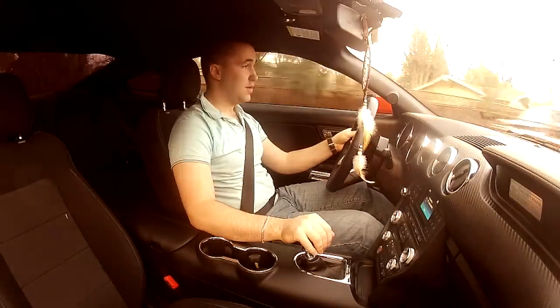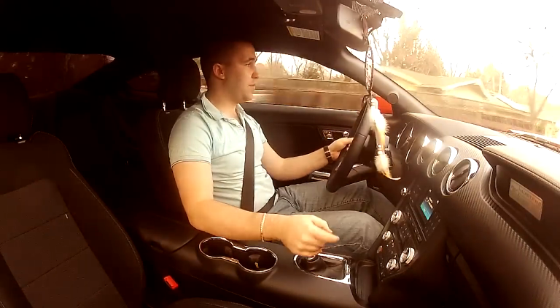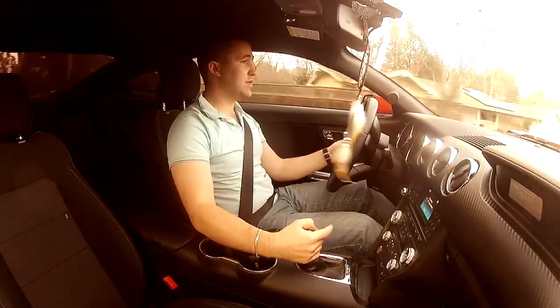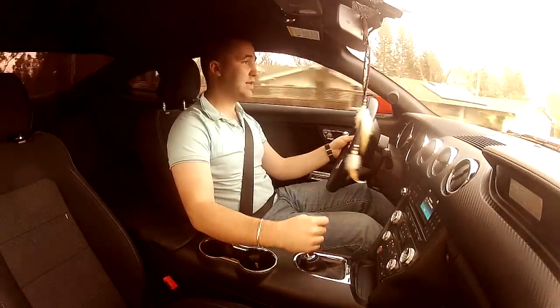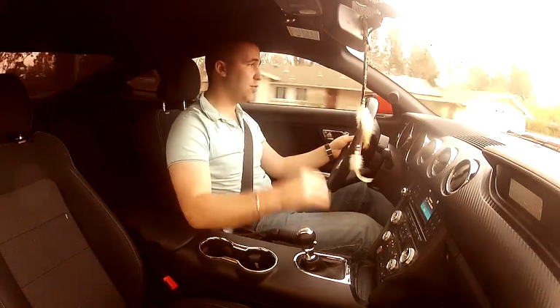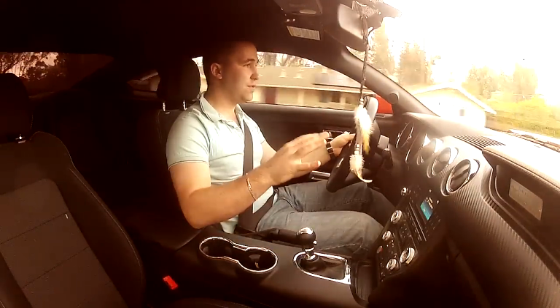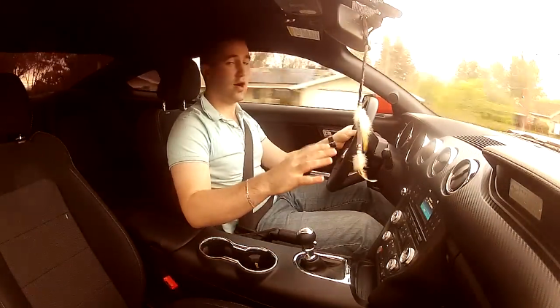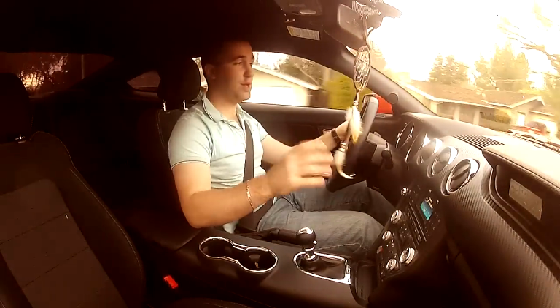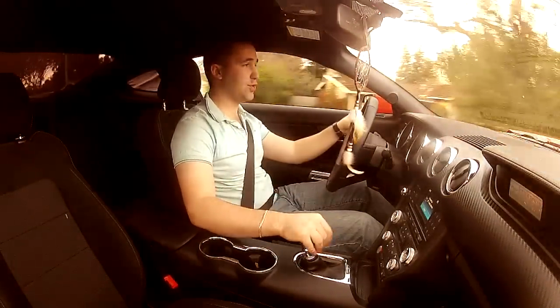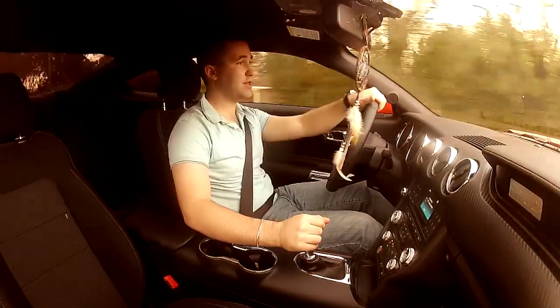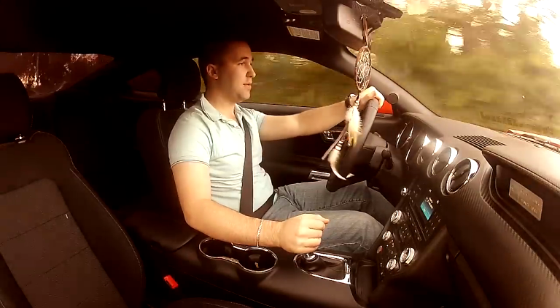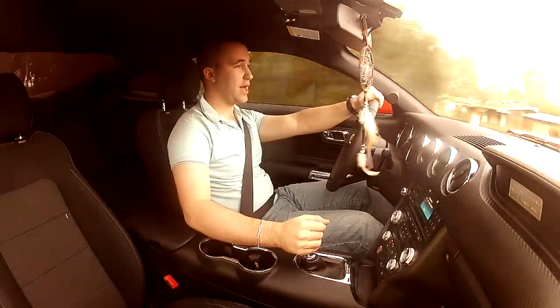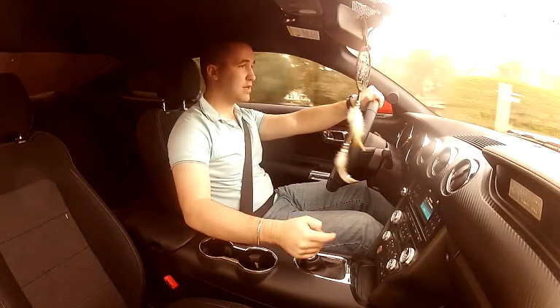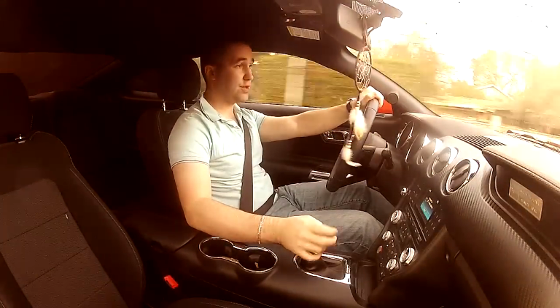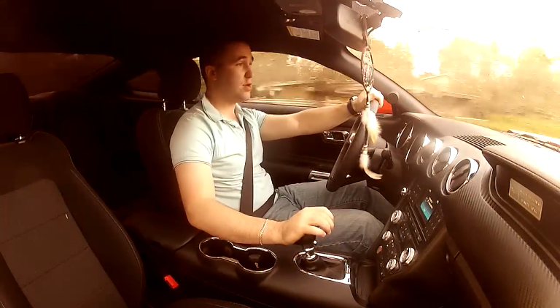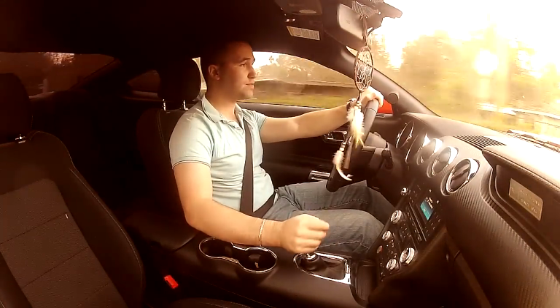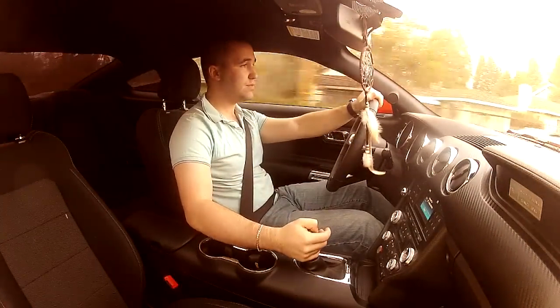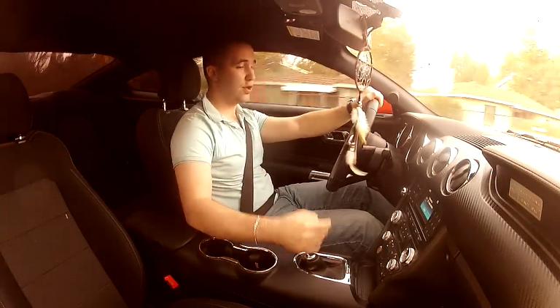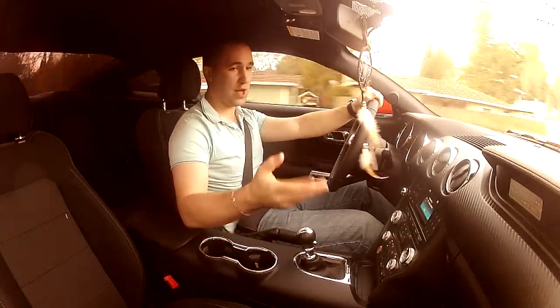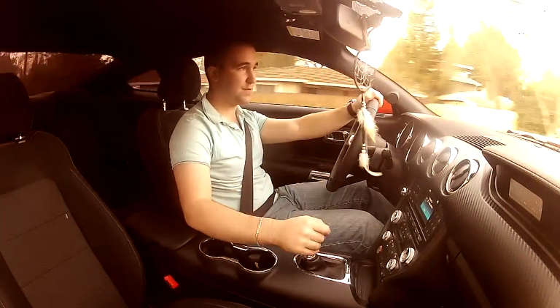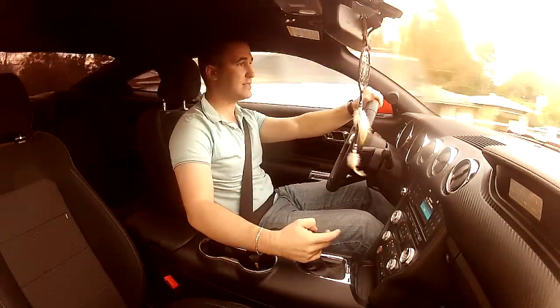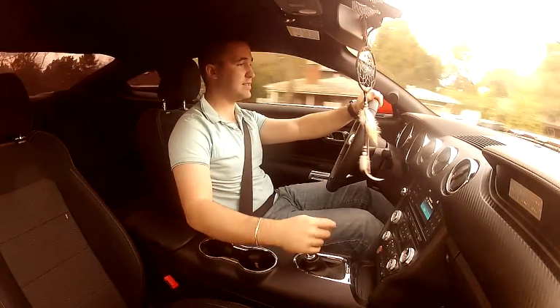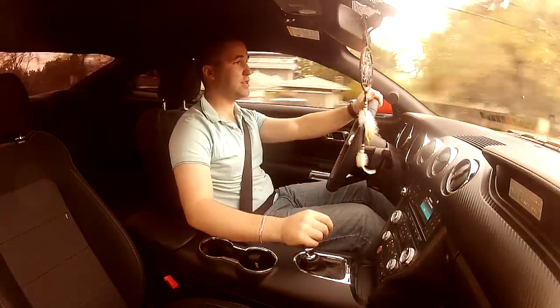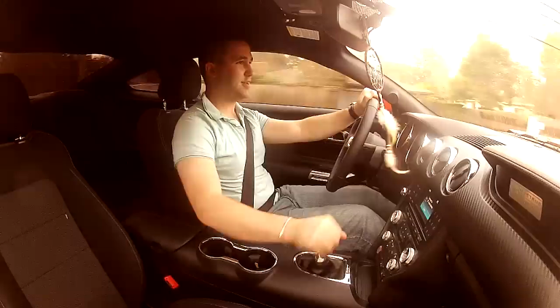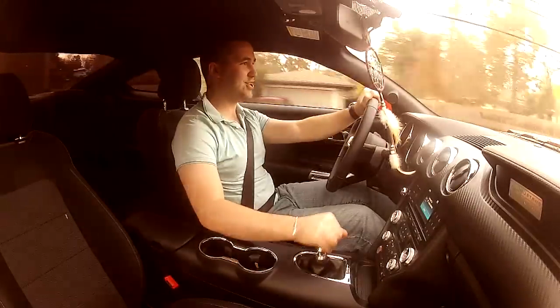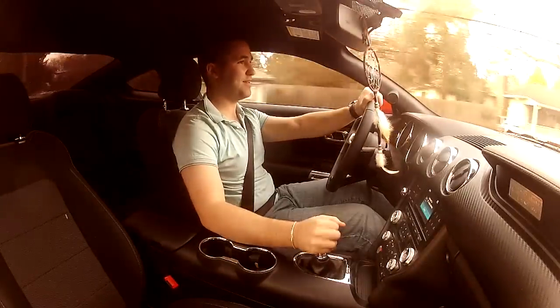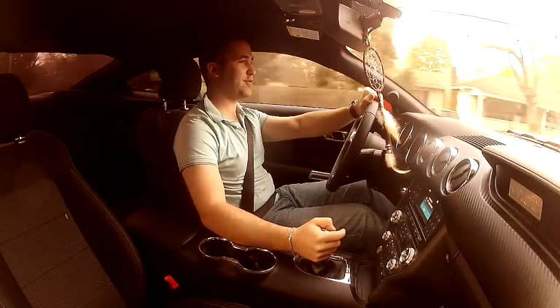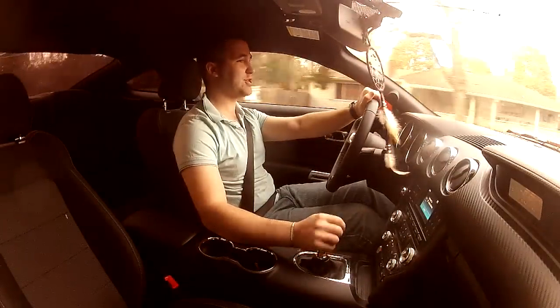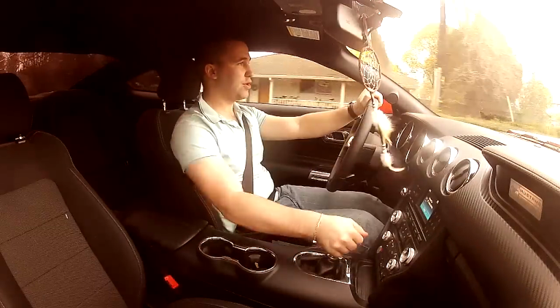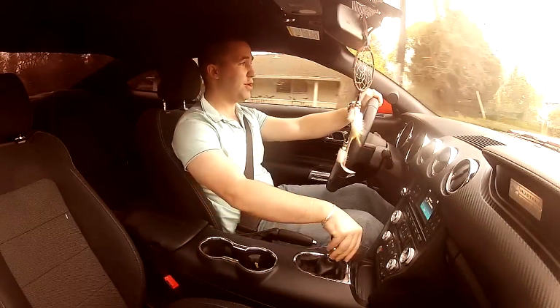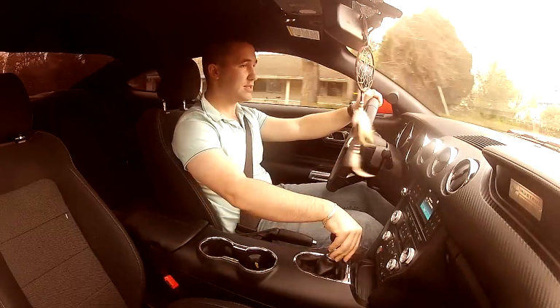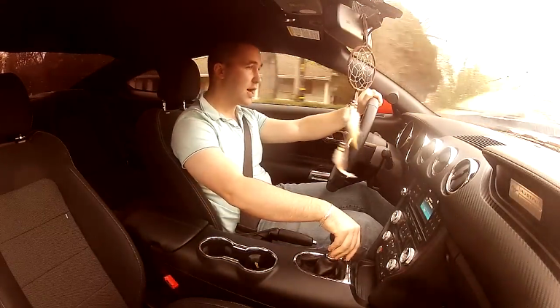Hello everybody! This is gonna be a small review of BBK shorty headers. I got them installed a few days ago on a 2015 Mustang. It's a six-cylinder model, stick shift manual transmission. I ordered from AmericanMuscle.com.